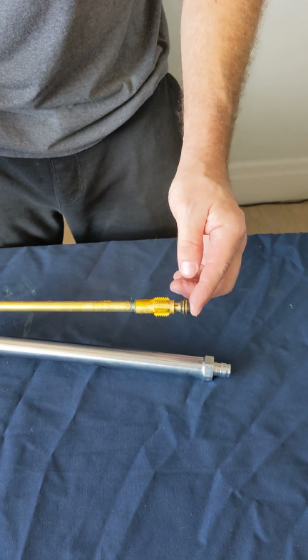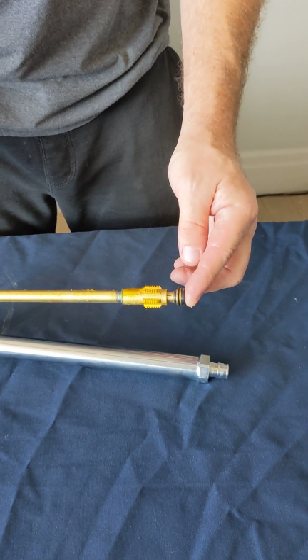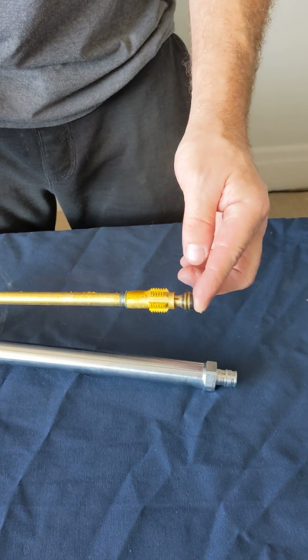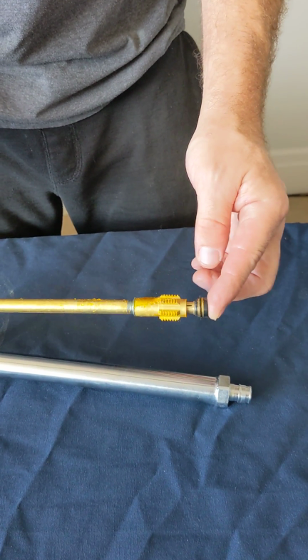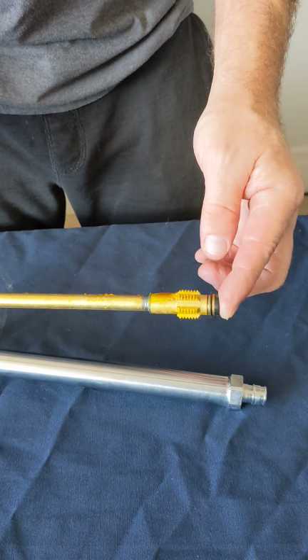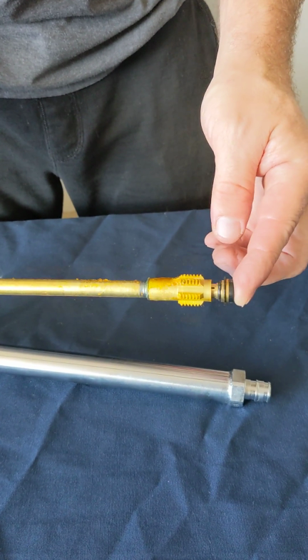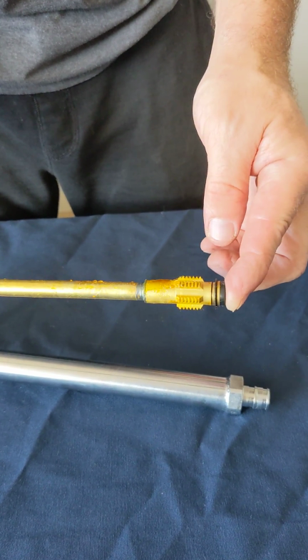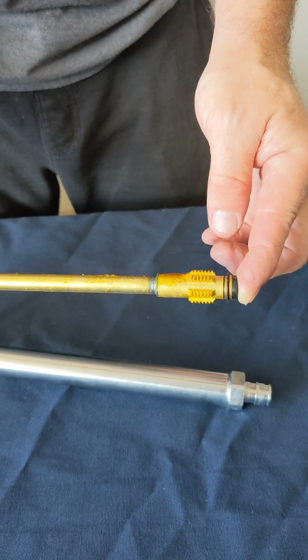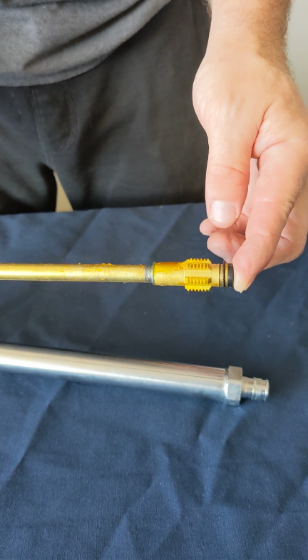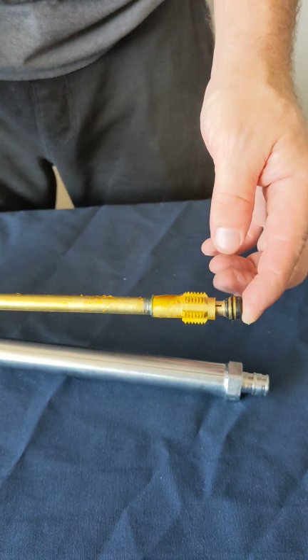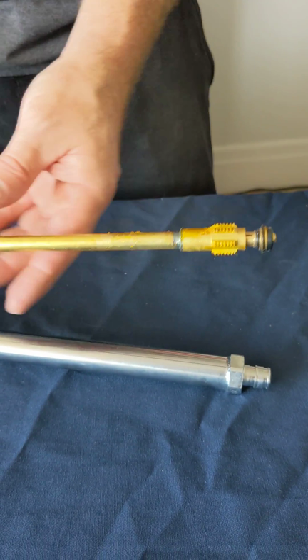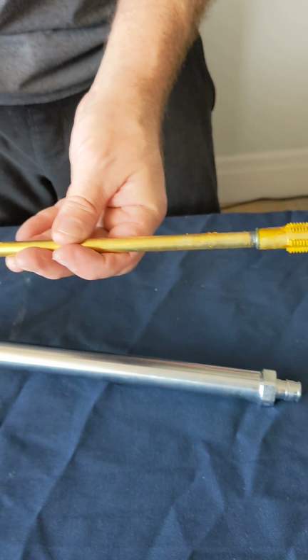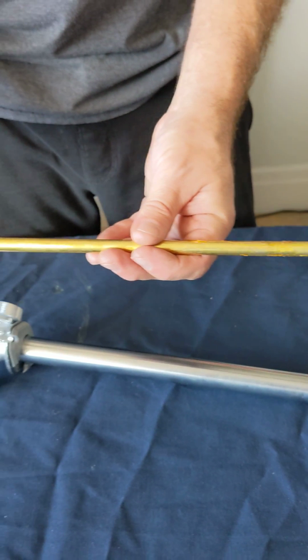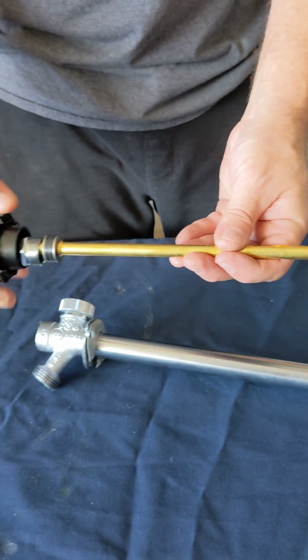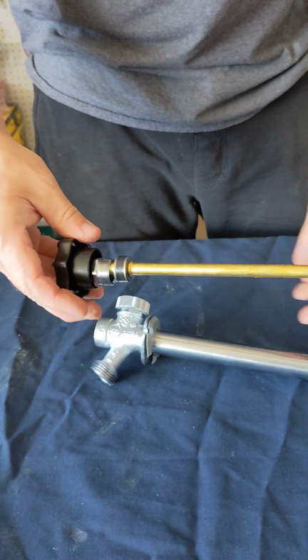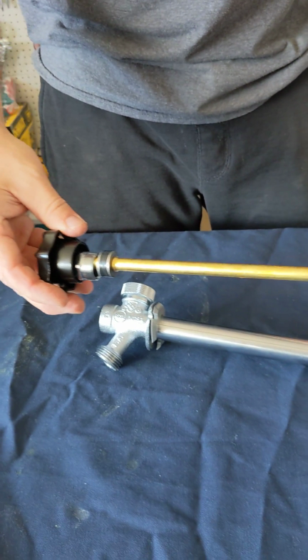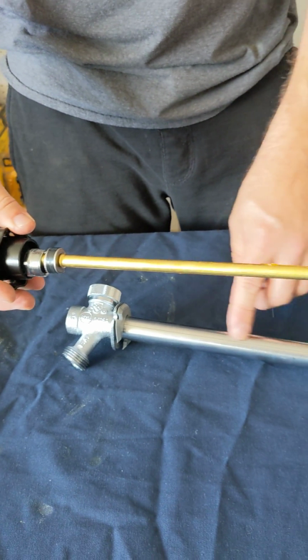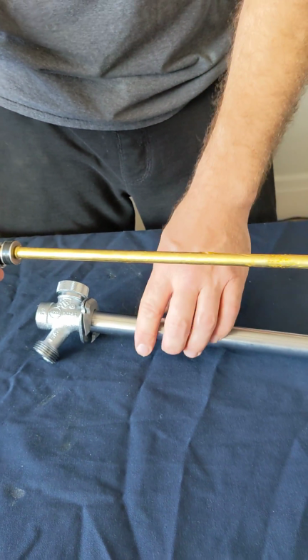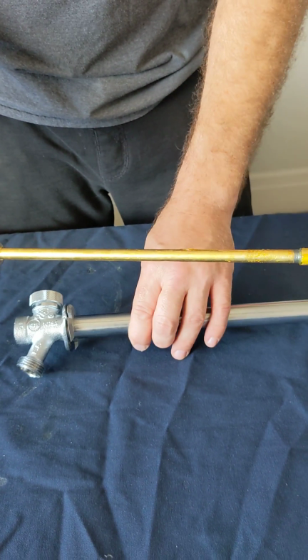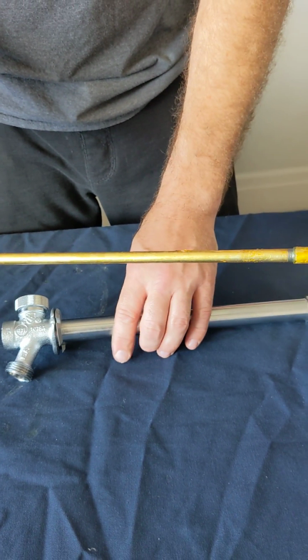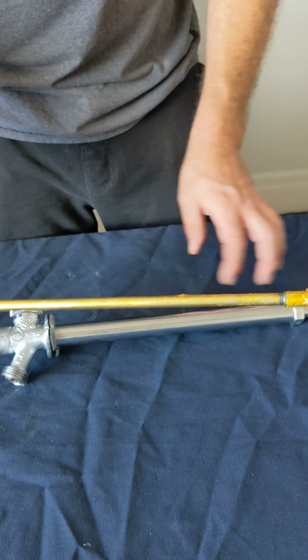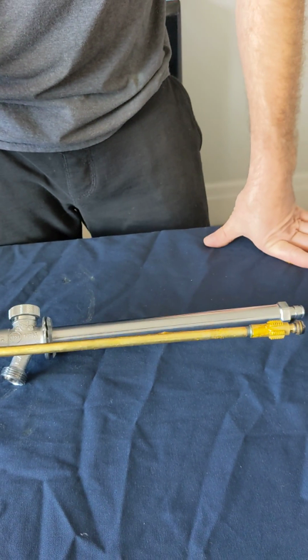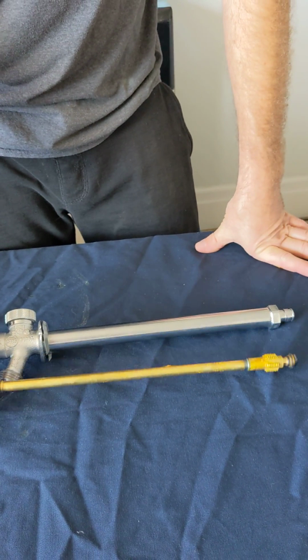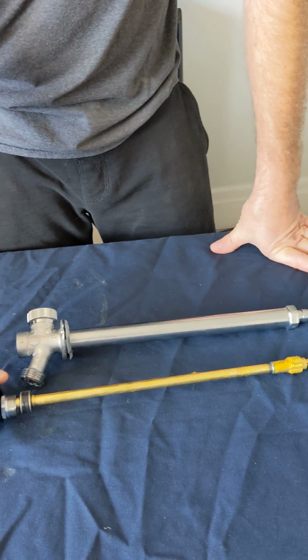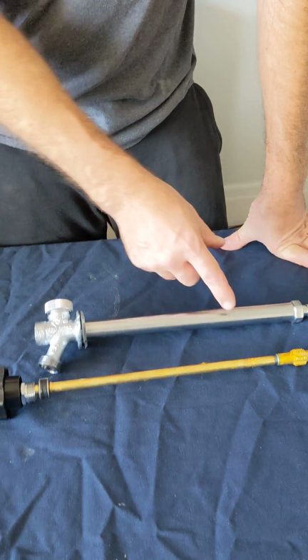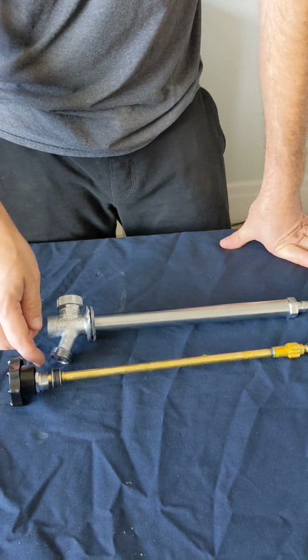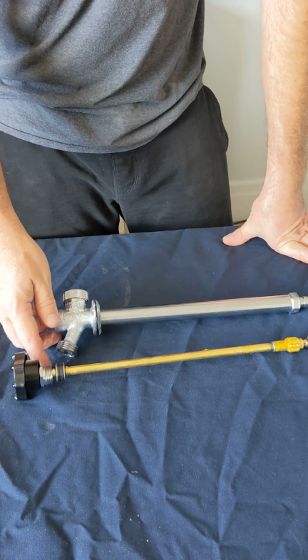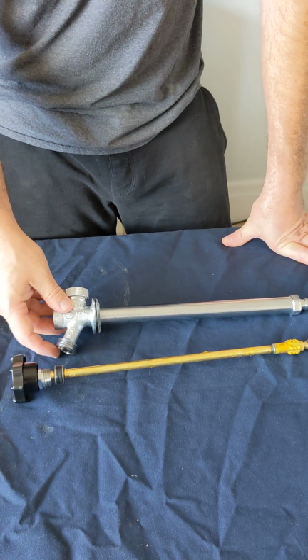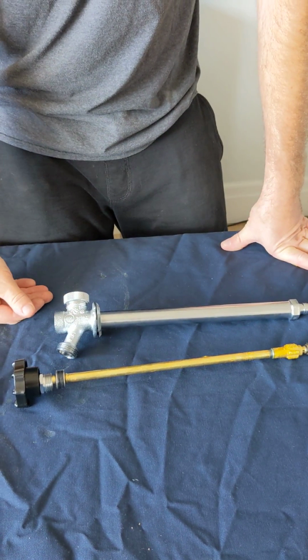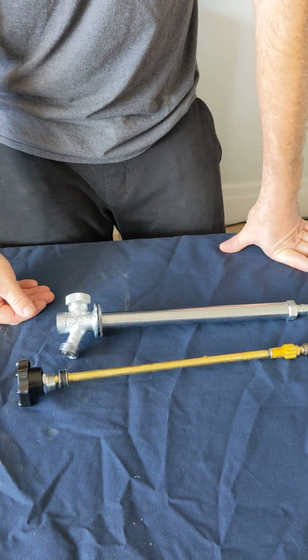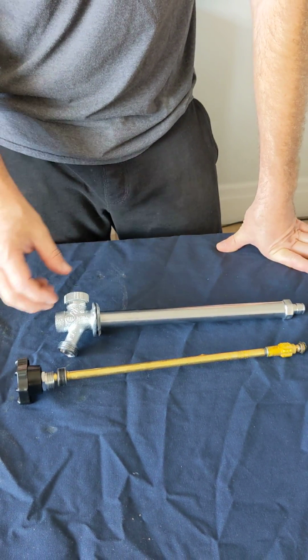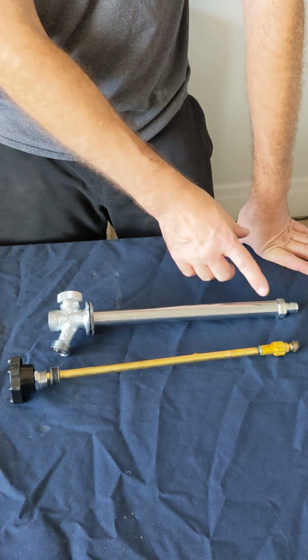Now this is spring loaded. A lot of people actually think that these things are leaking after they've shut them off, but they will have about 30 to 45 seconds worth of dripping time before they'll actually be fully shut off.